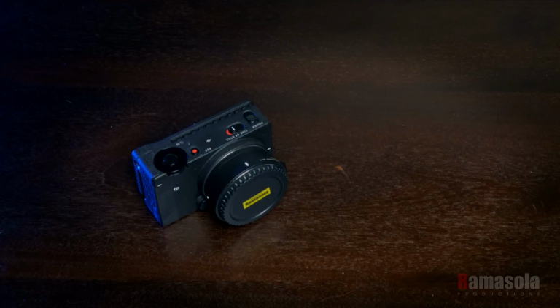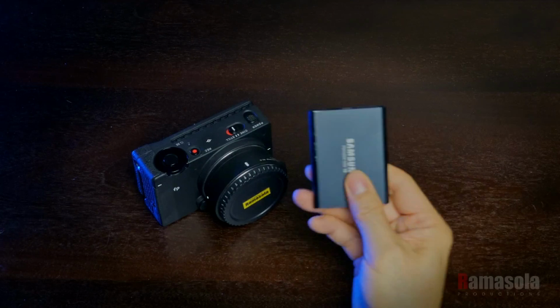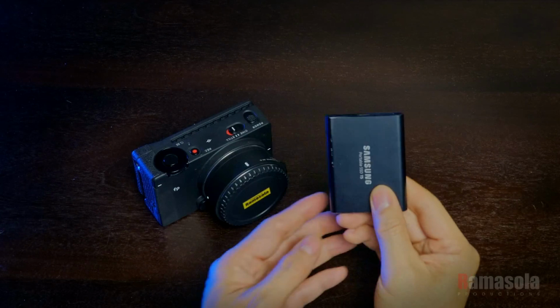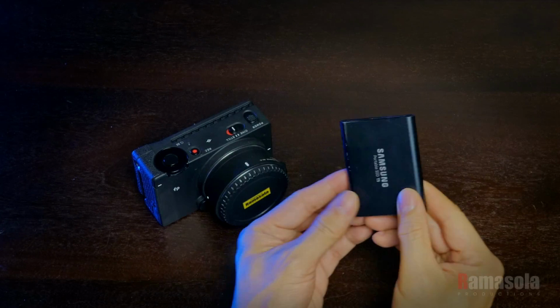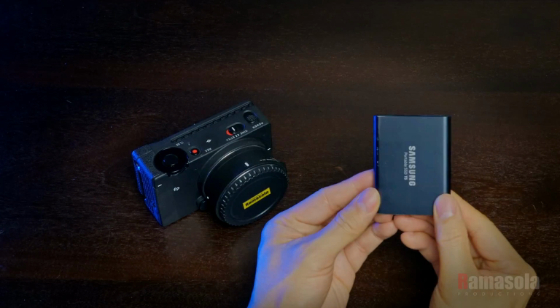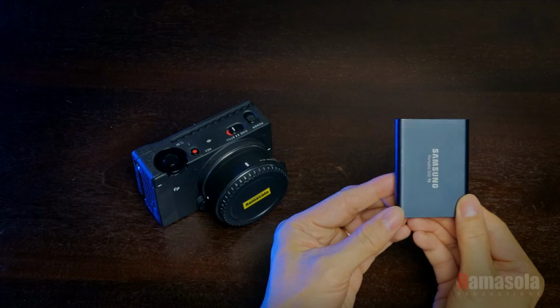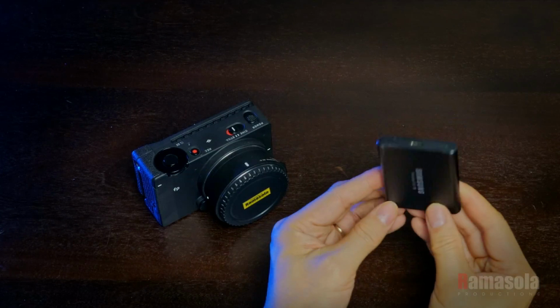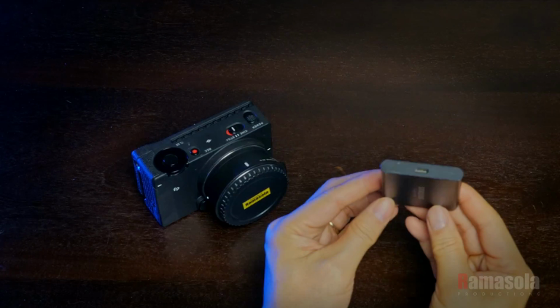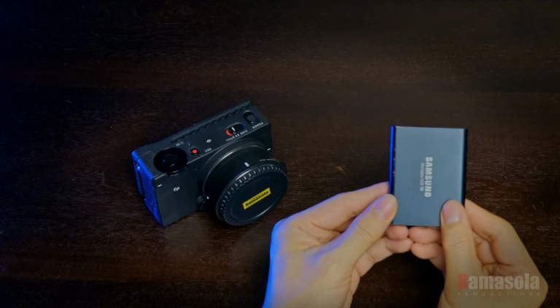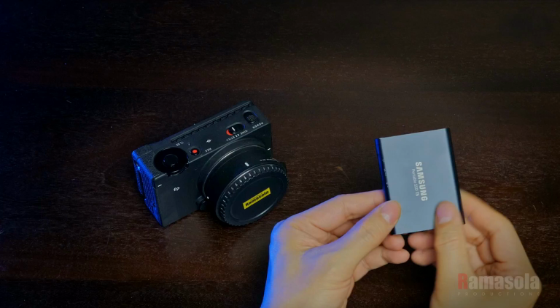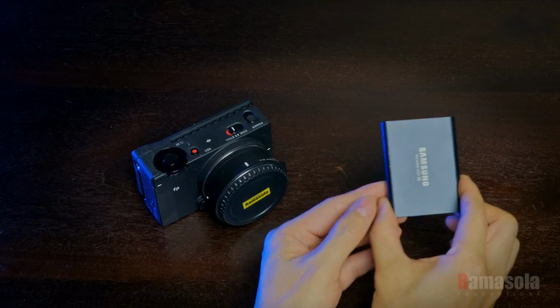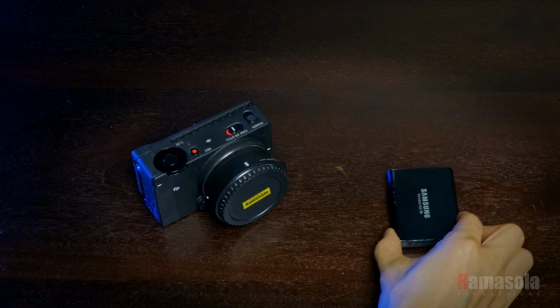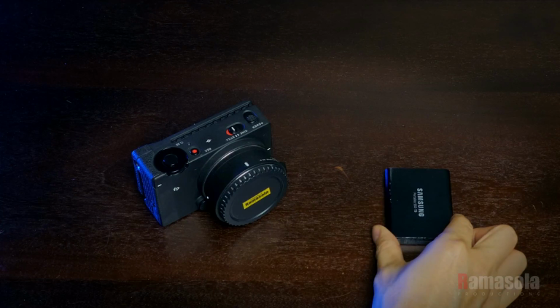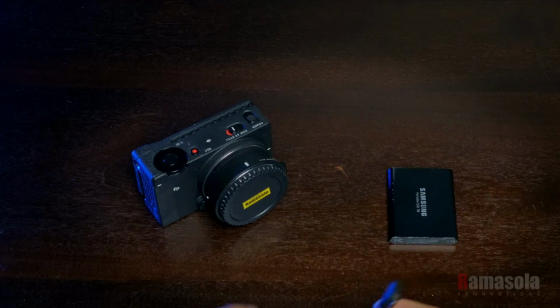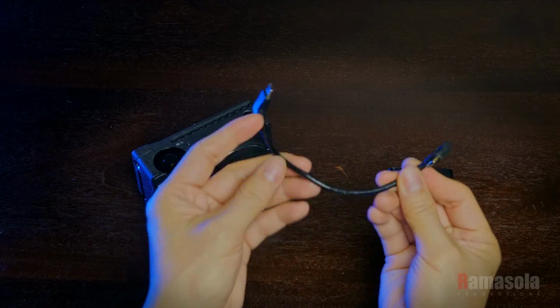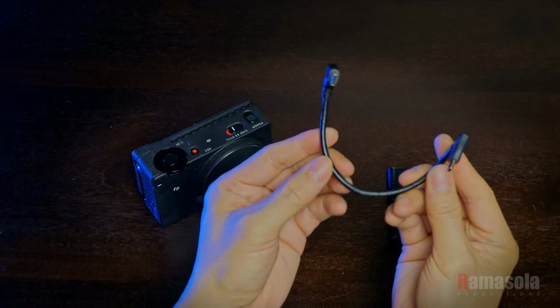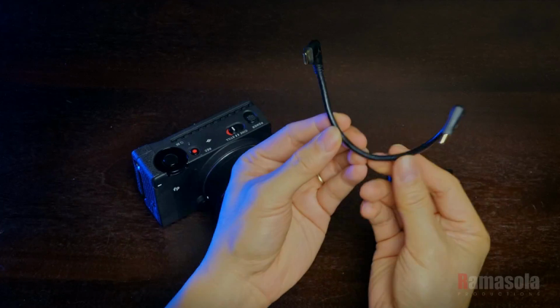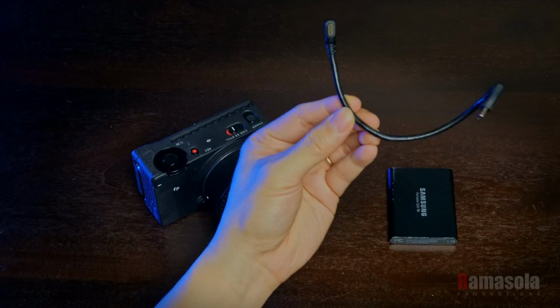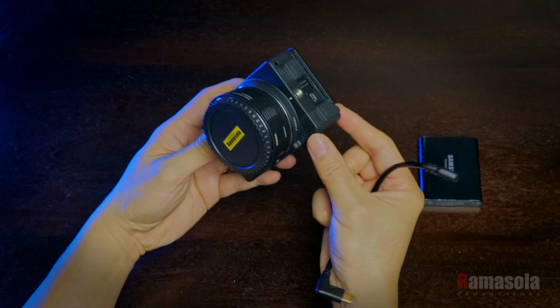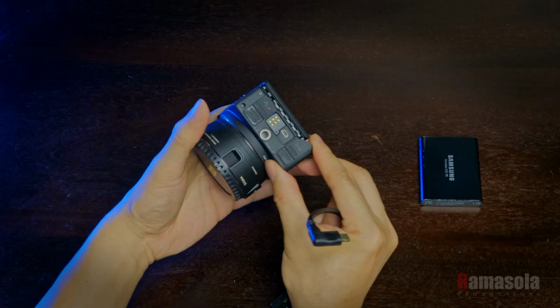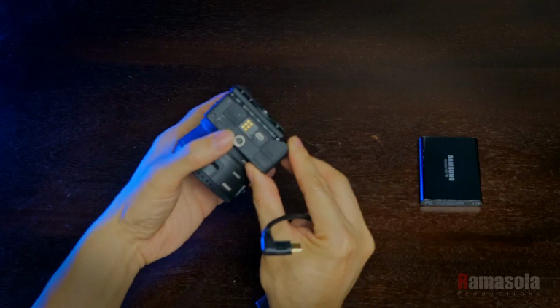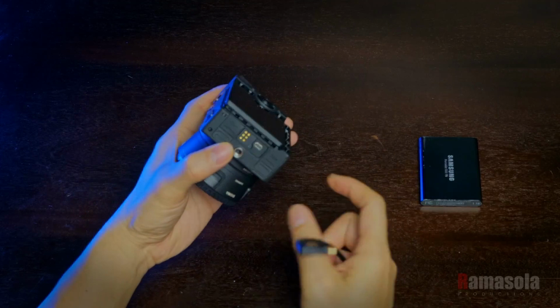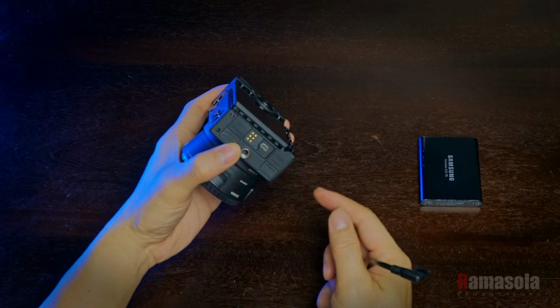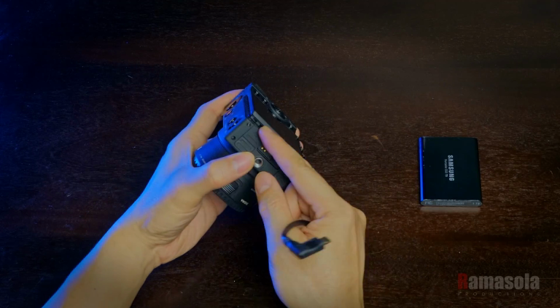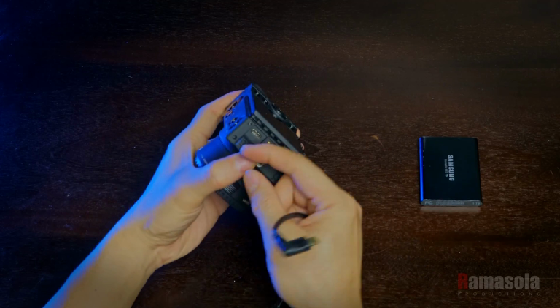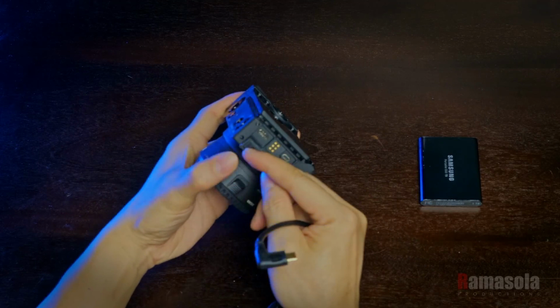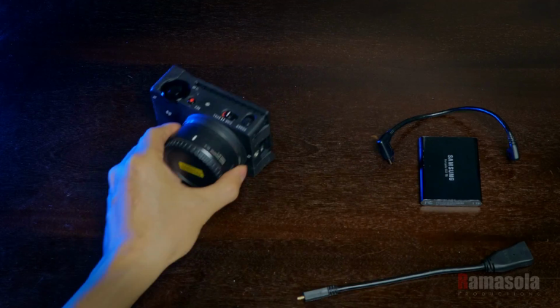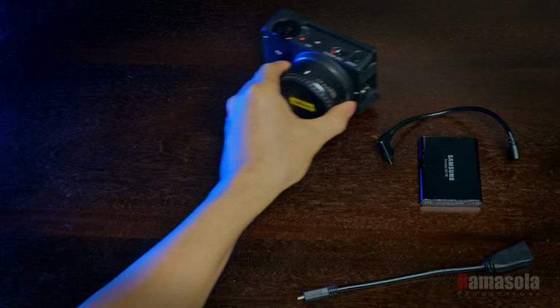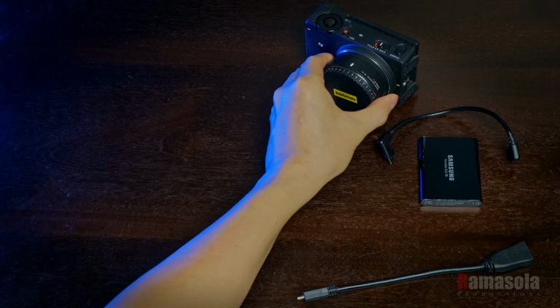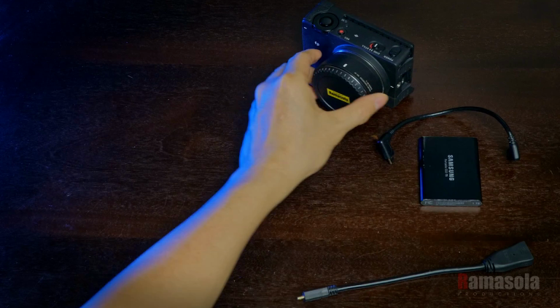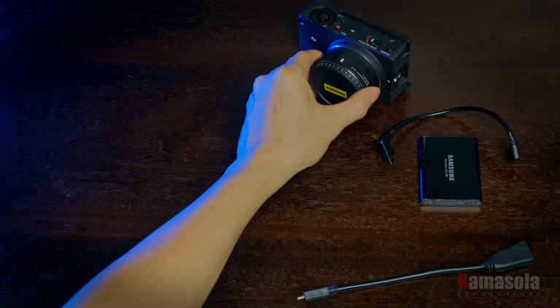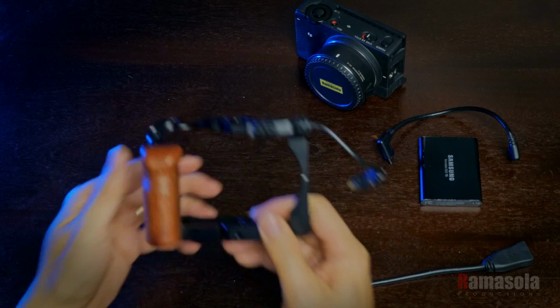I use an external SSD for 12-bit raw recording and also attach an HDMI adapter cable for monitoring video and sound.